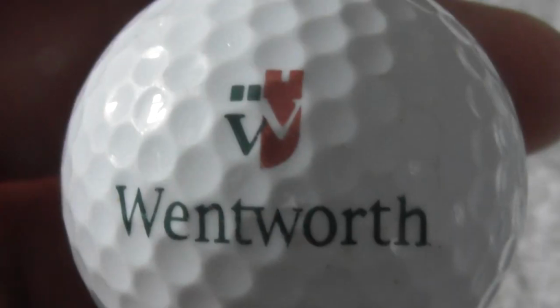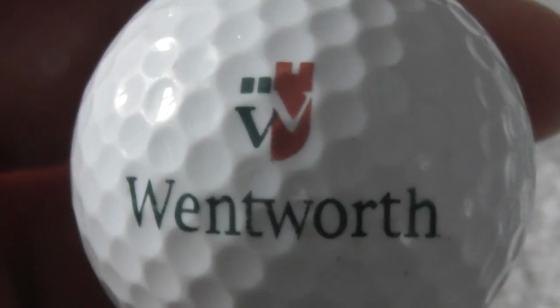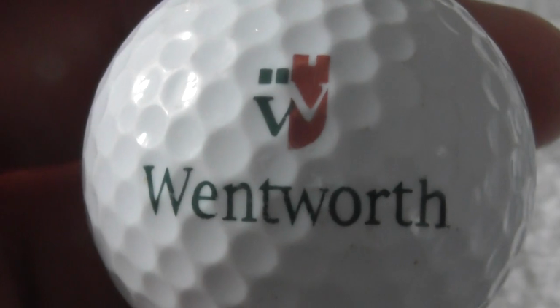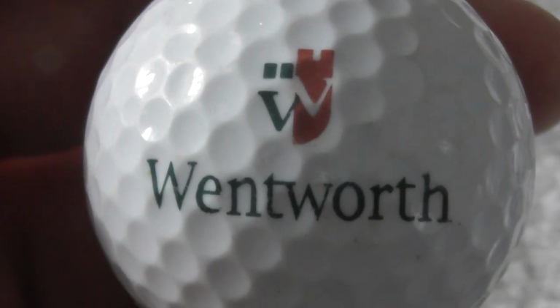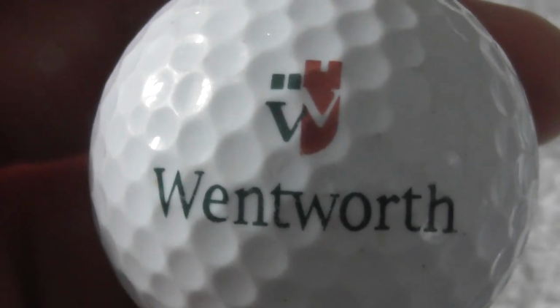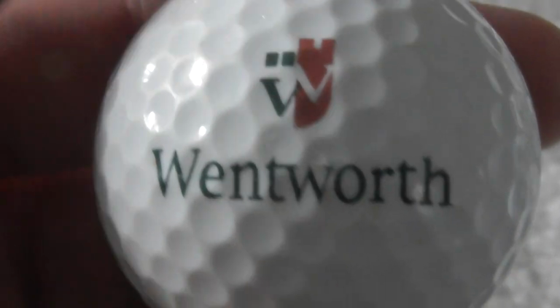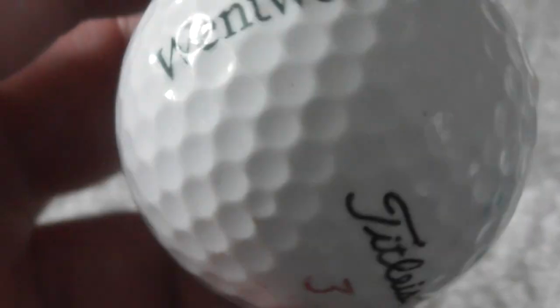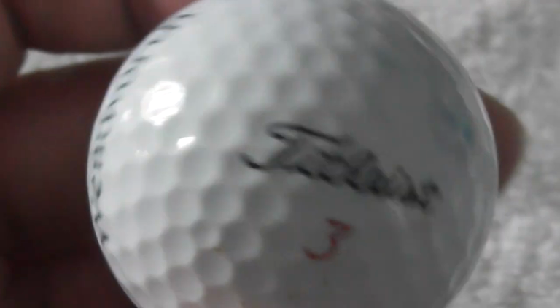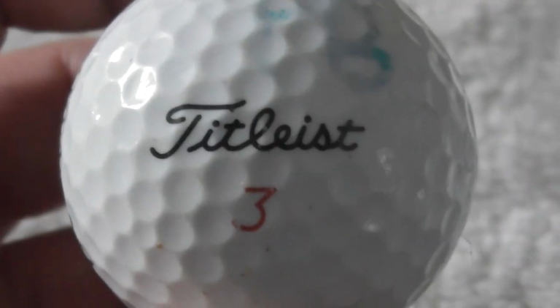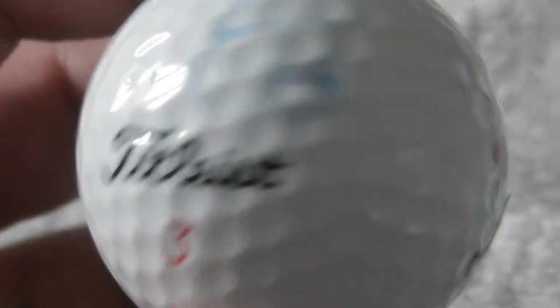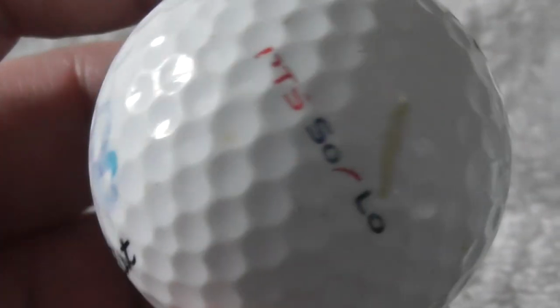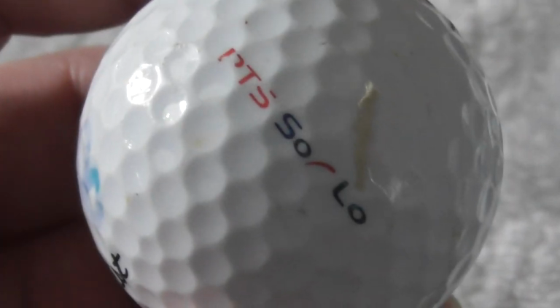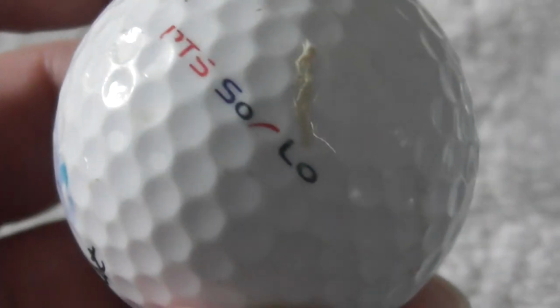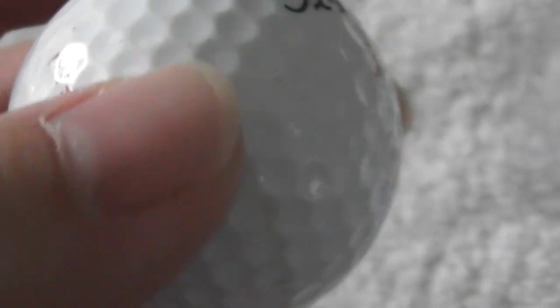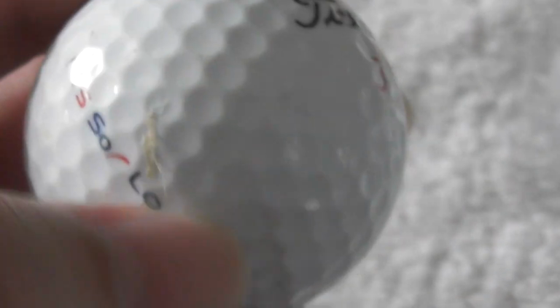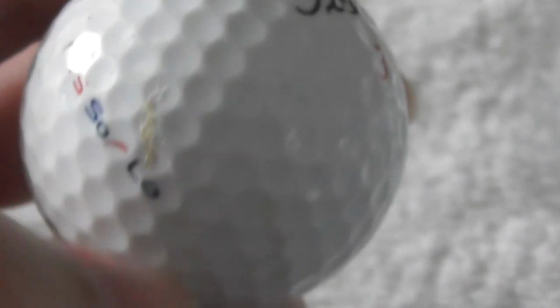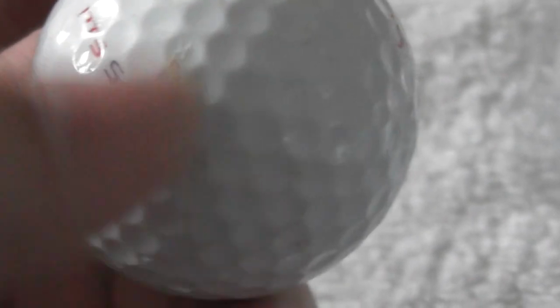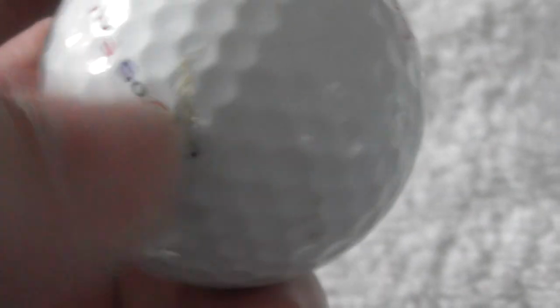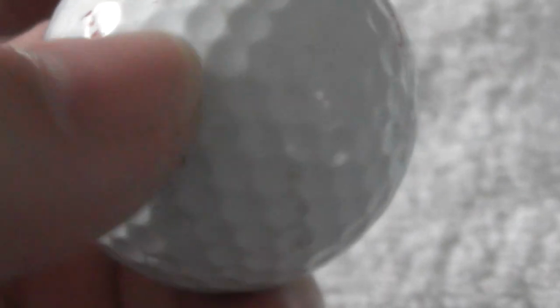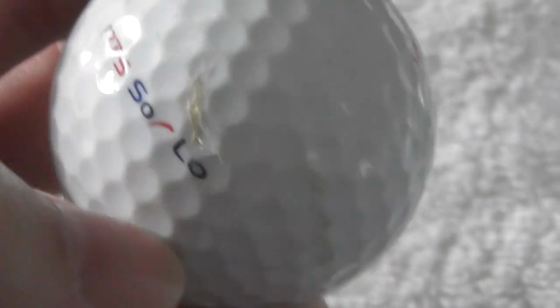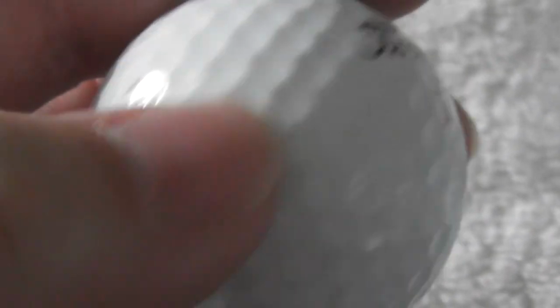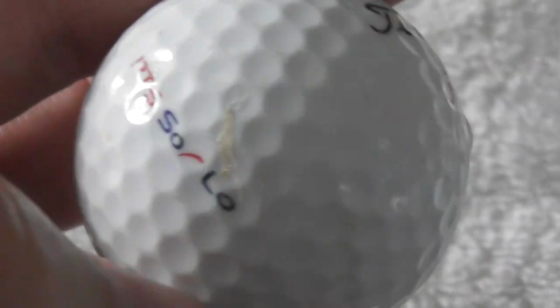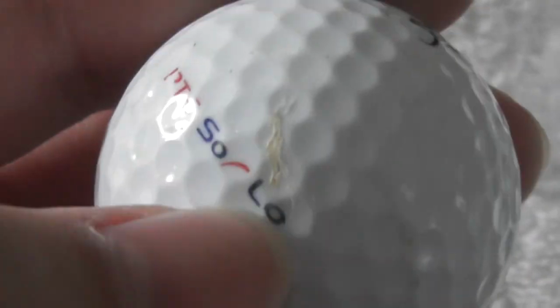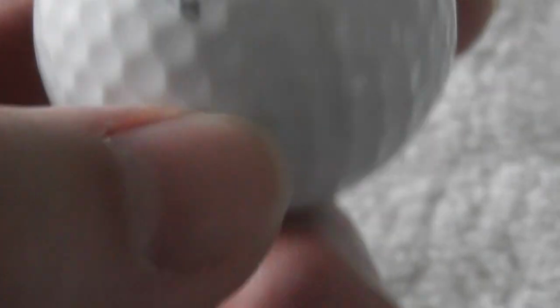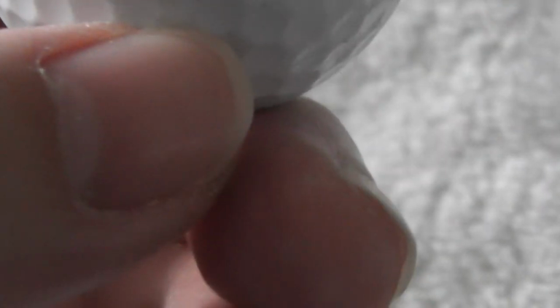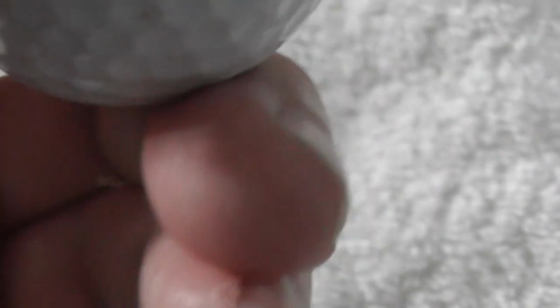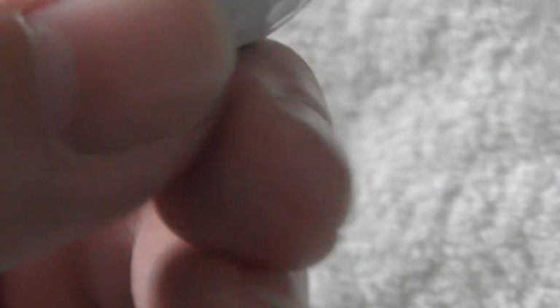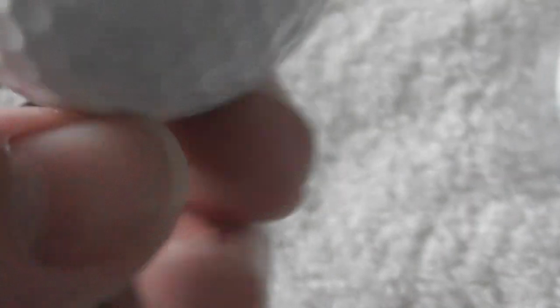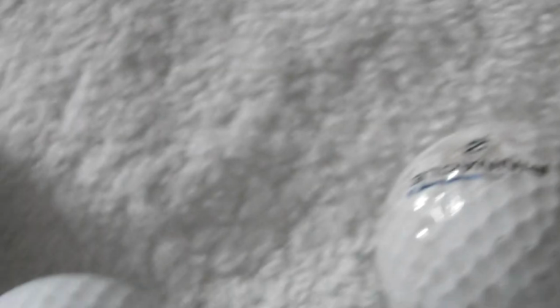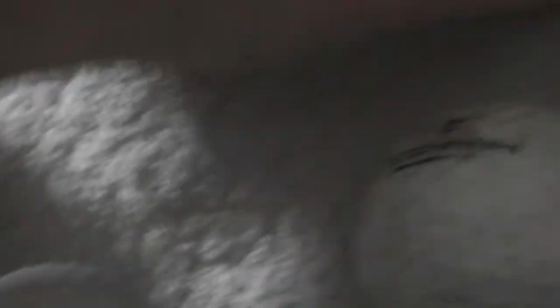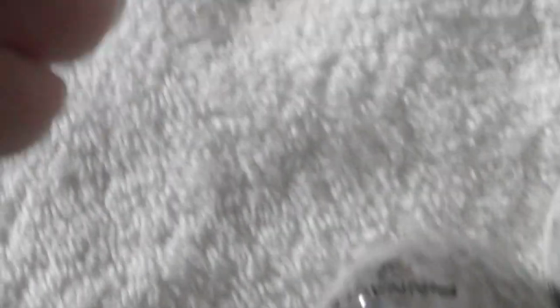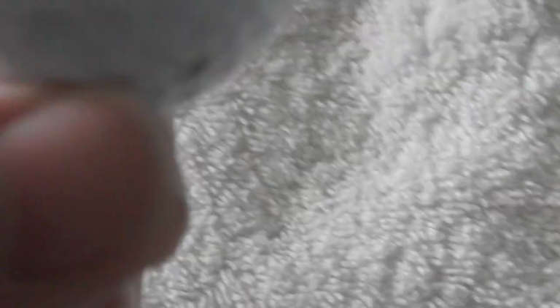Wentworth — that's a famous golf club, I'm sure I've seen that on TV. Needs a bit of a clean. Most of this dirt will rub off with your fingers. Ball feels good condition.